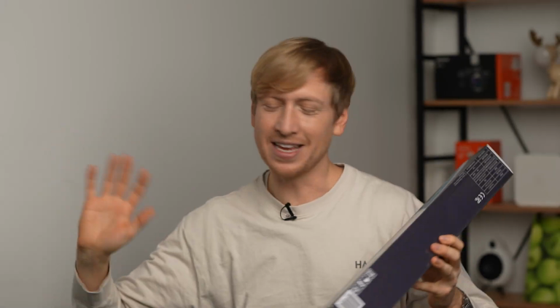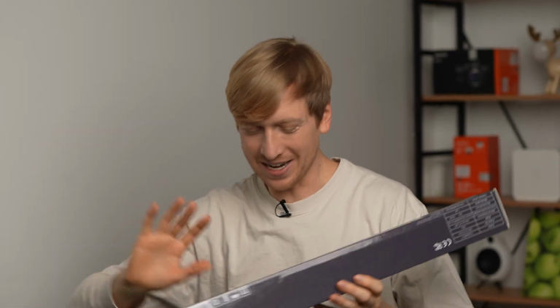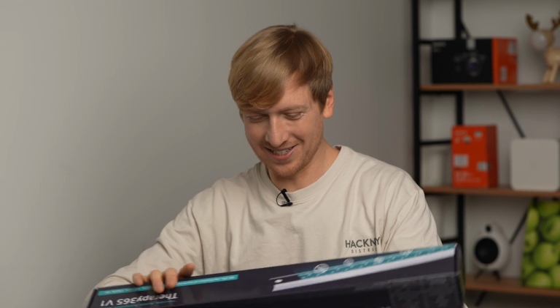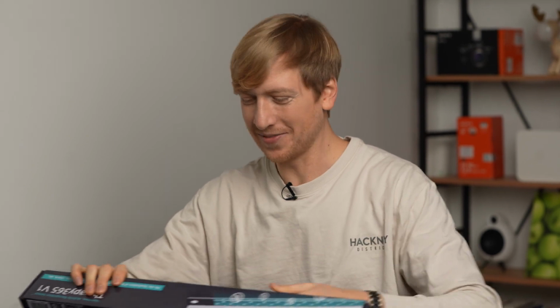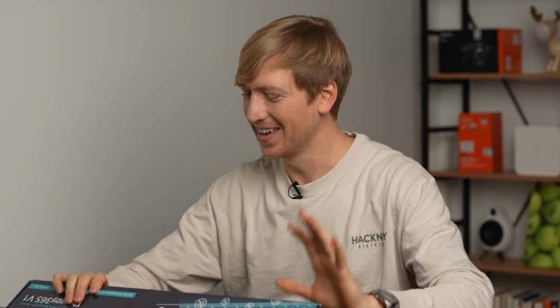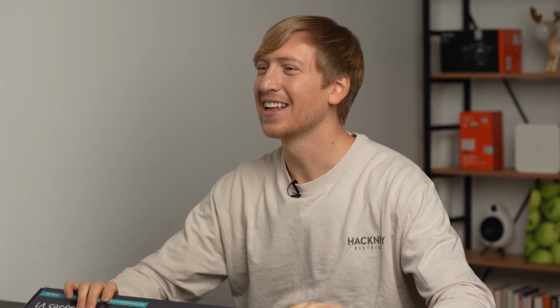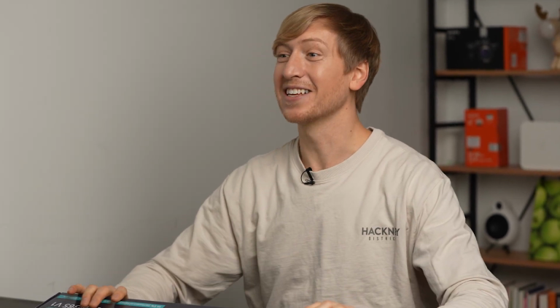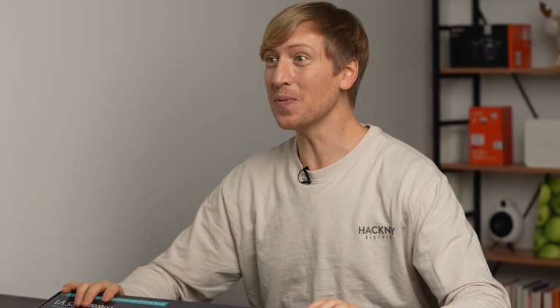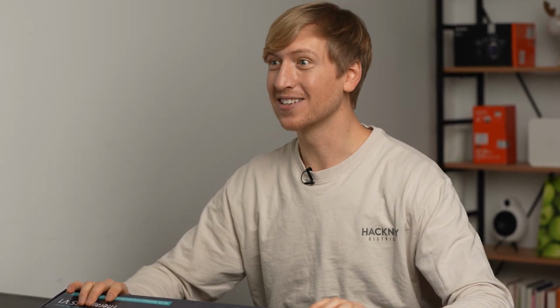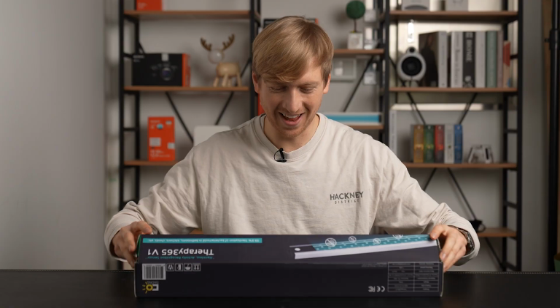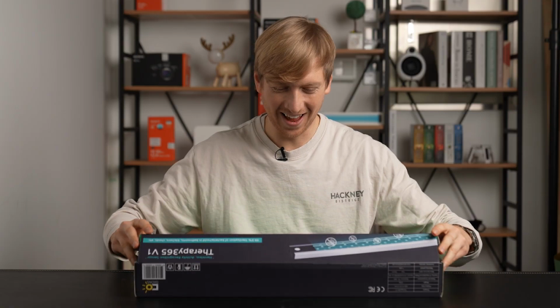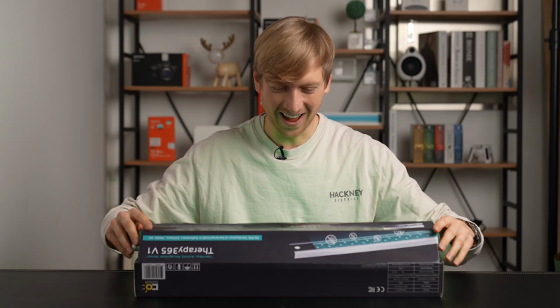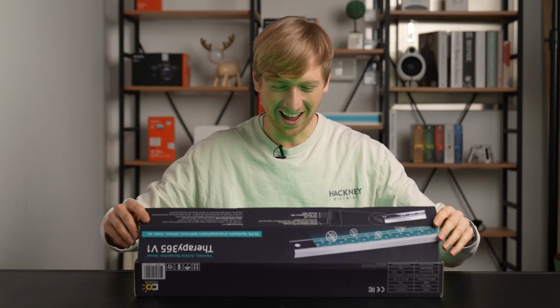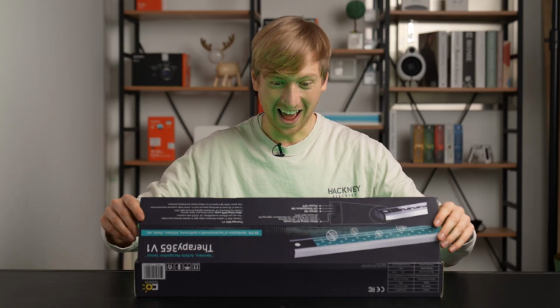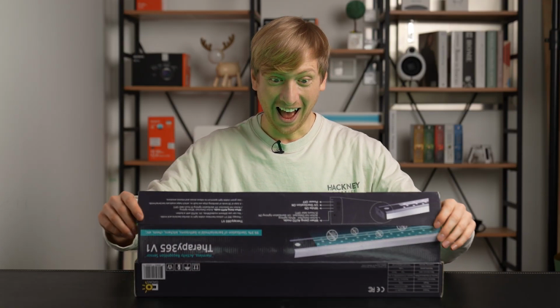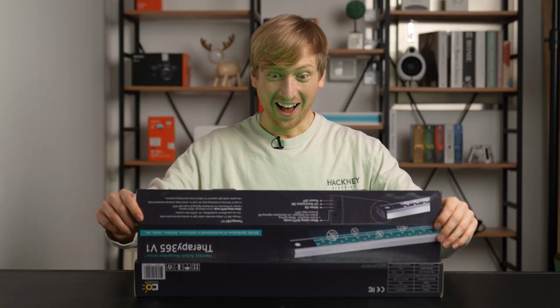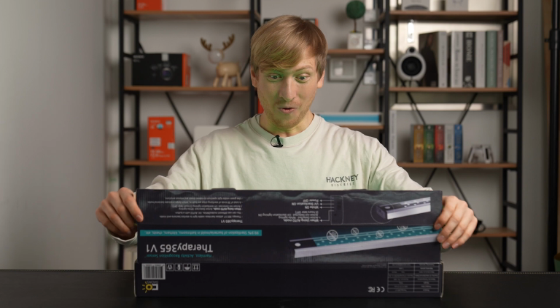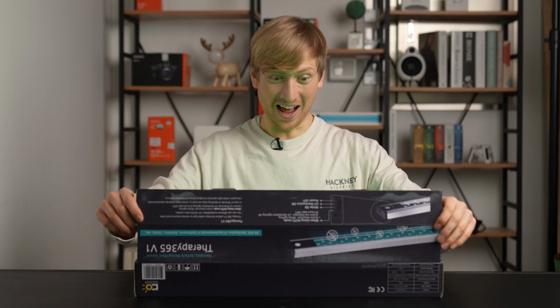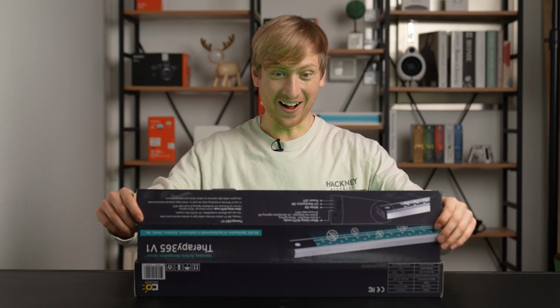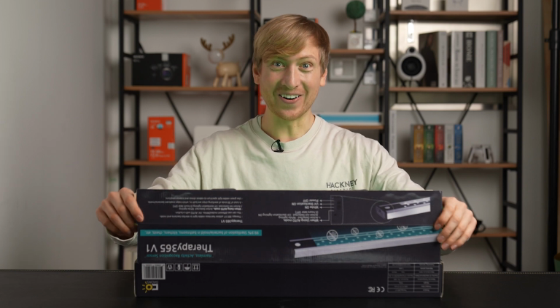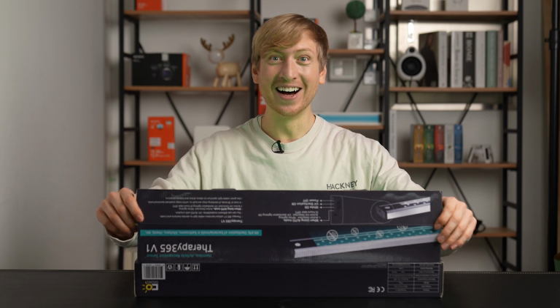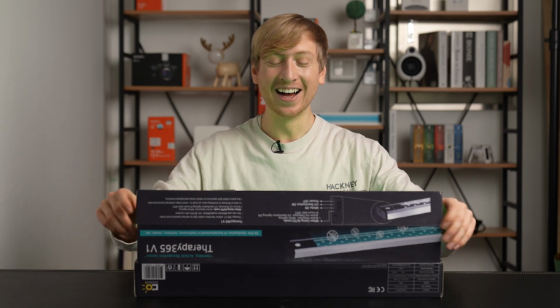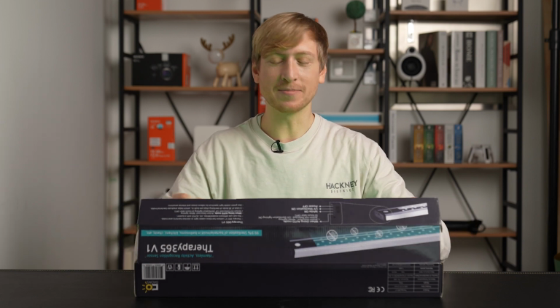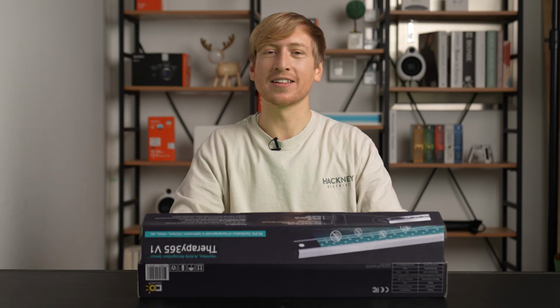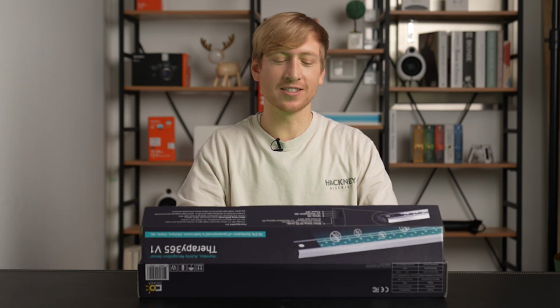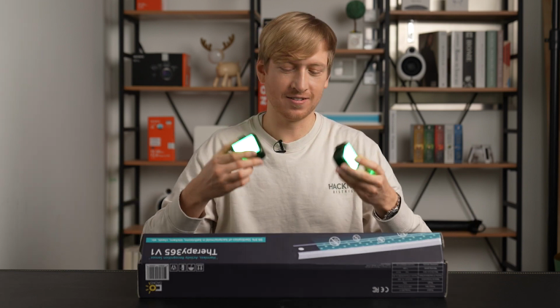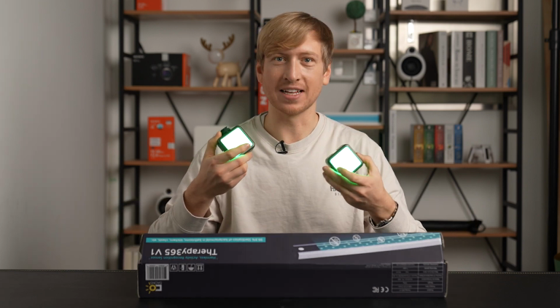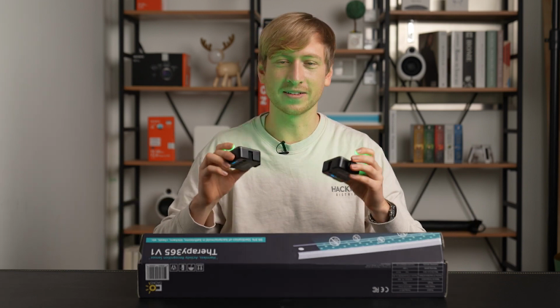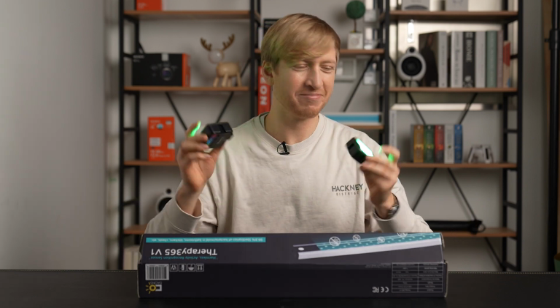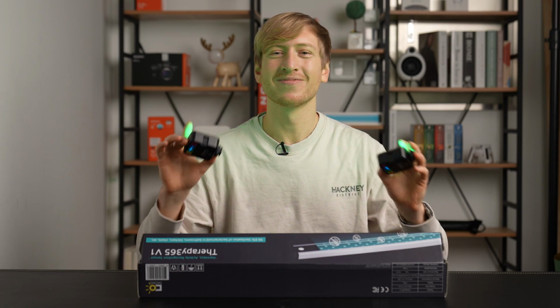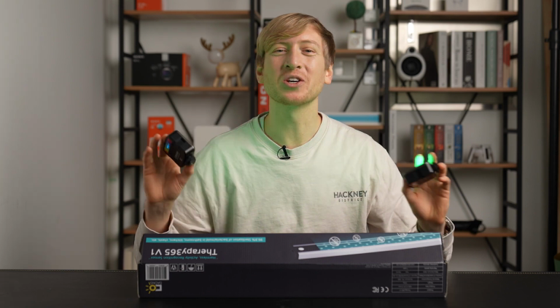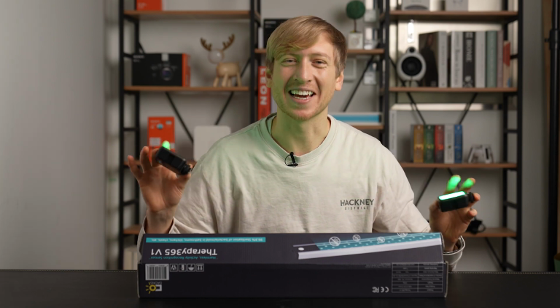Anyway, let's just open it. Wow — I'm just kidding. These are just lights, but I'll show you in a second.